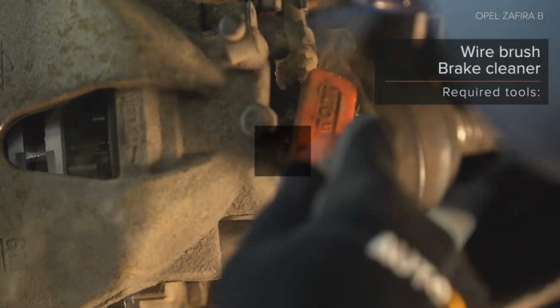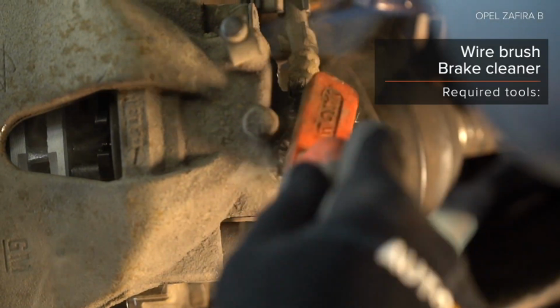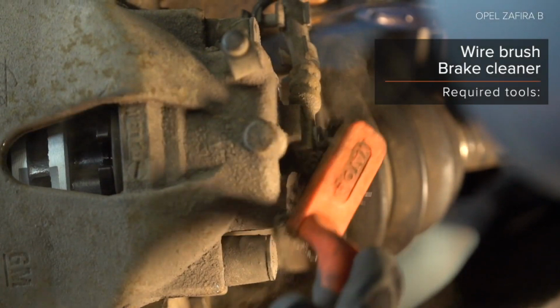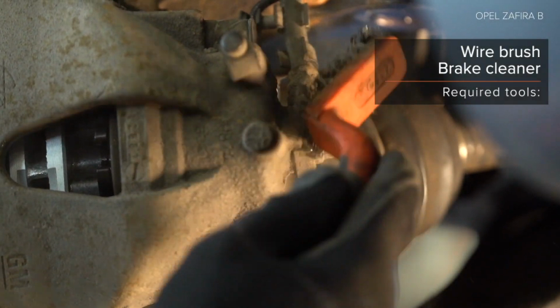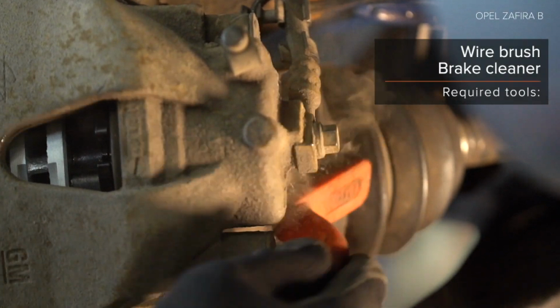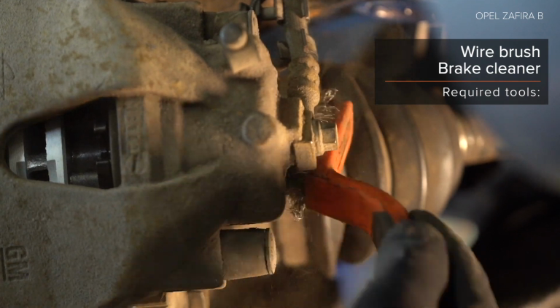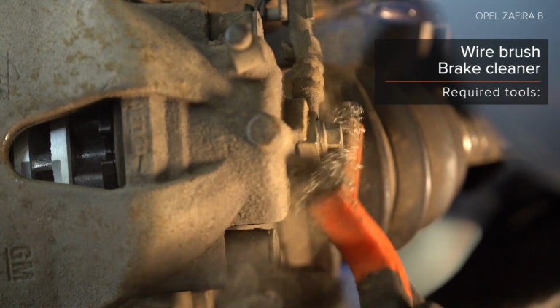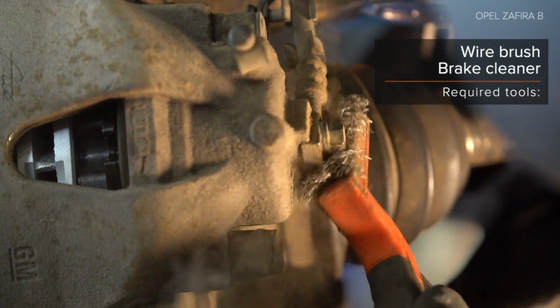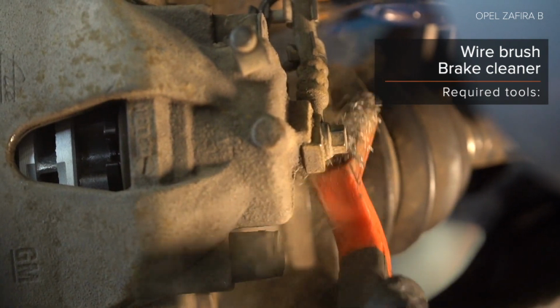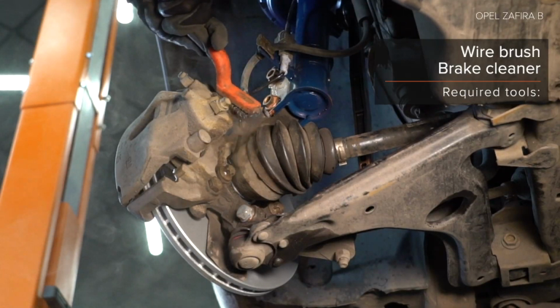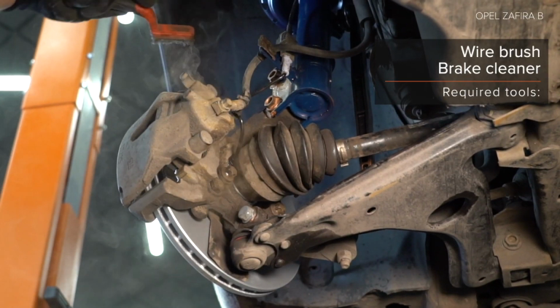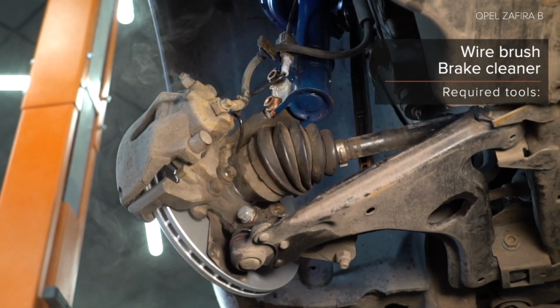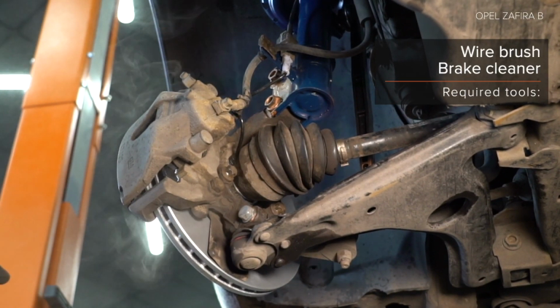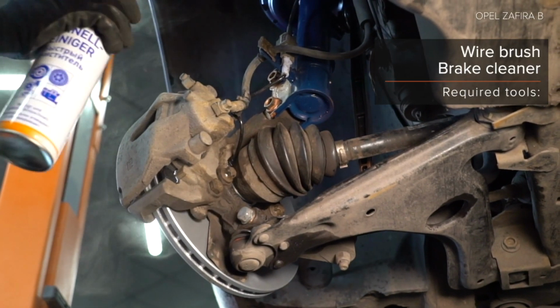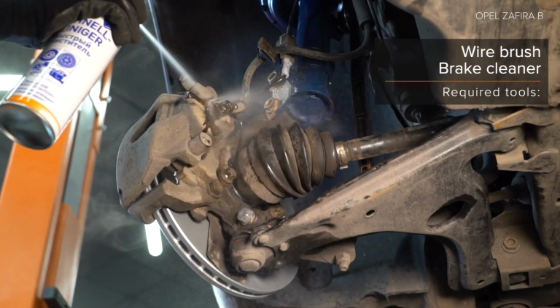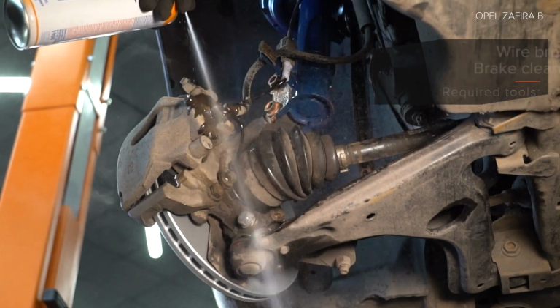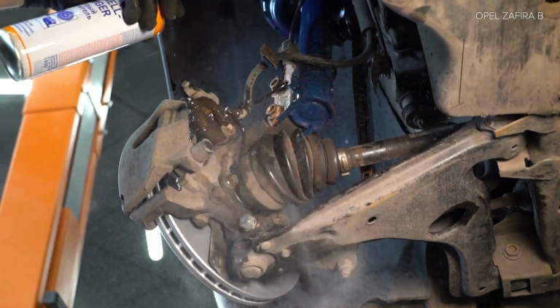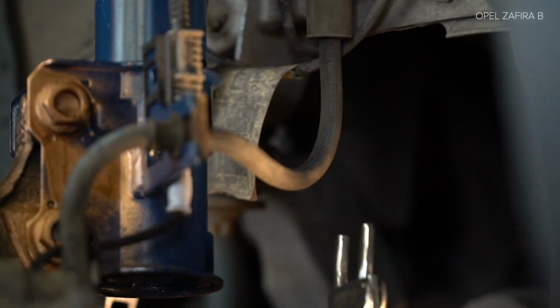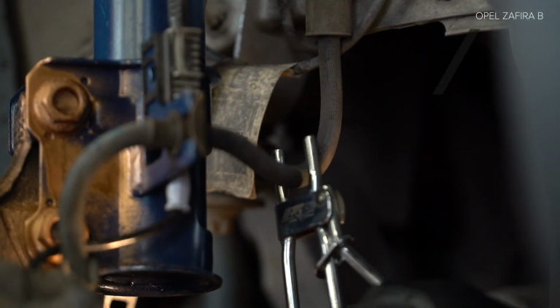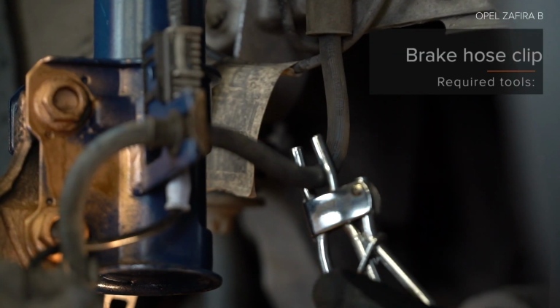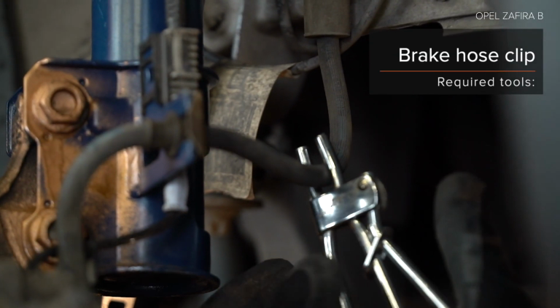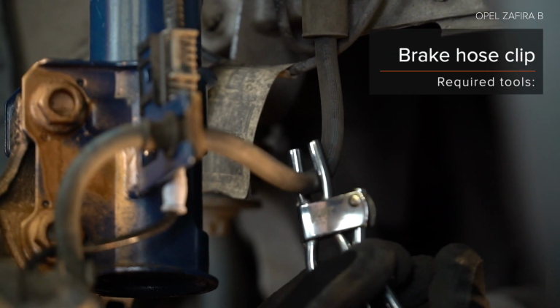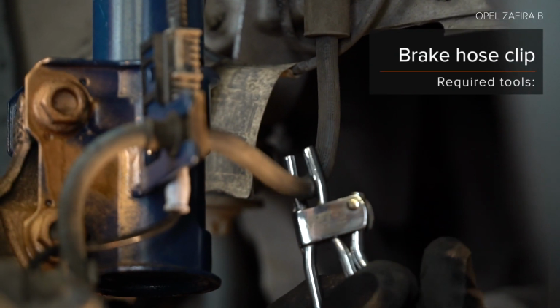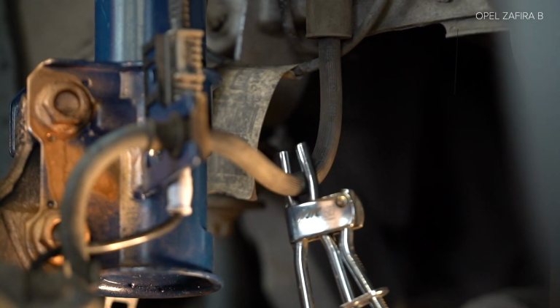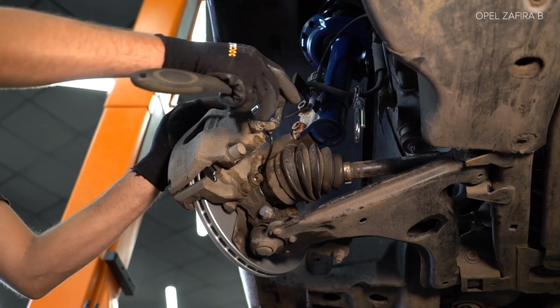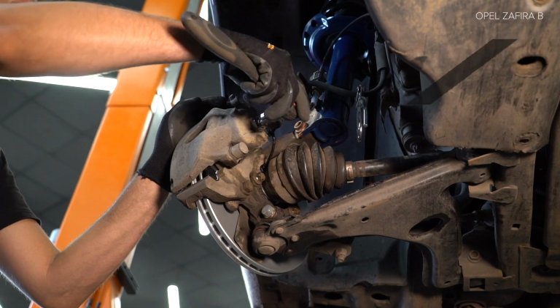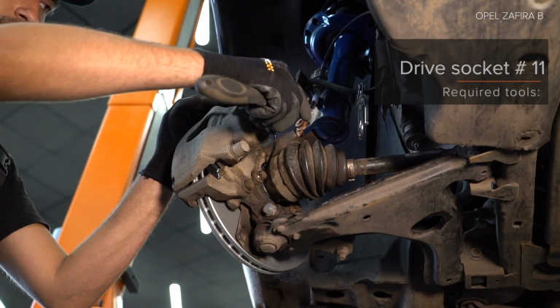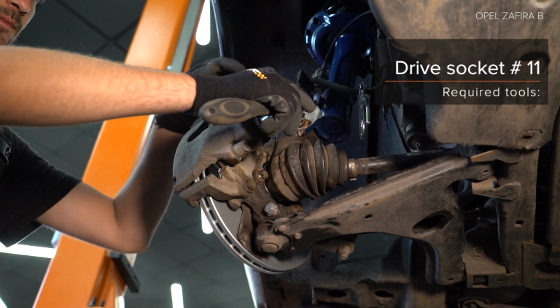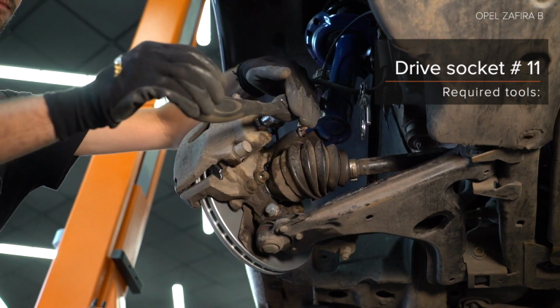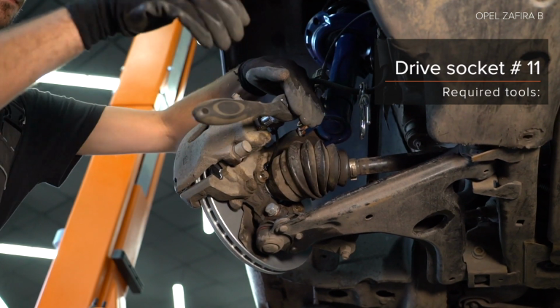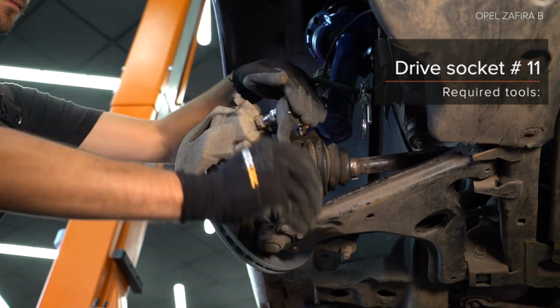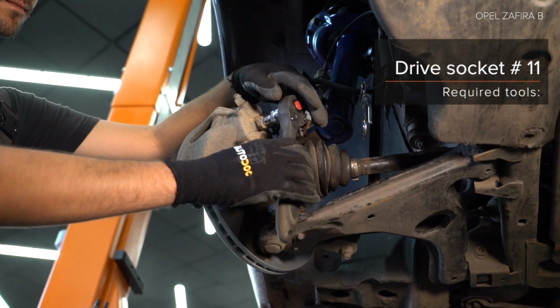Step 3: Unscrew the mounting using WD-40 spray. Step 4: Loosen the fixed mounting using WD-40 spray.